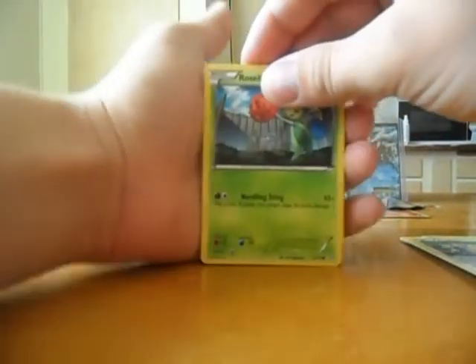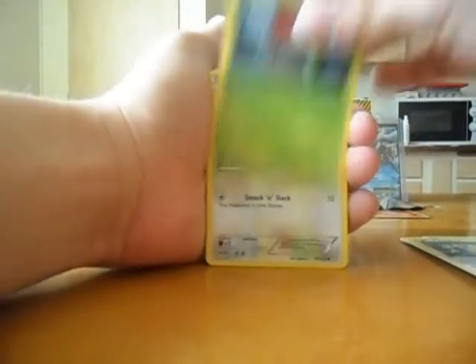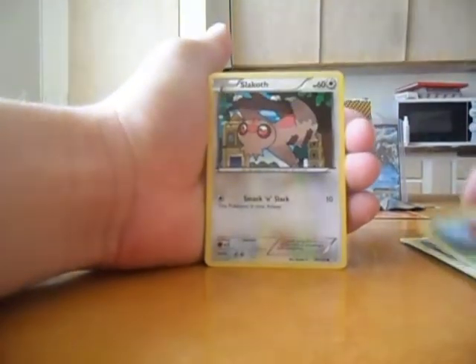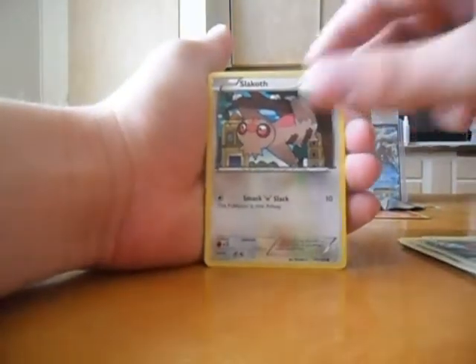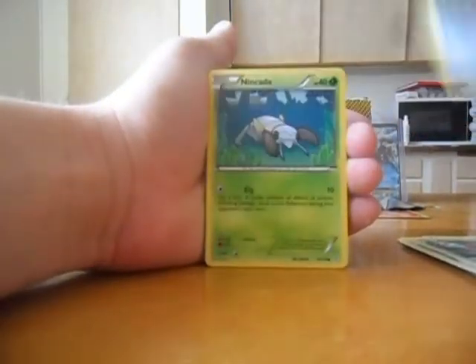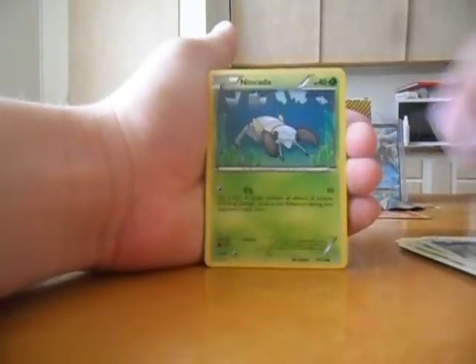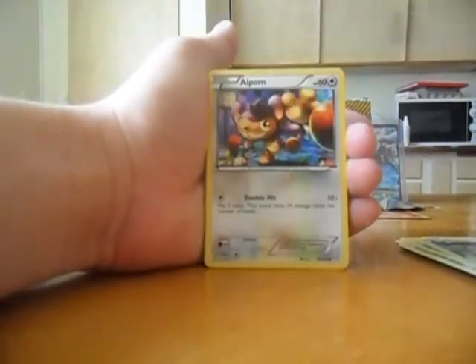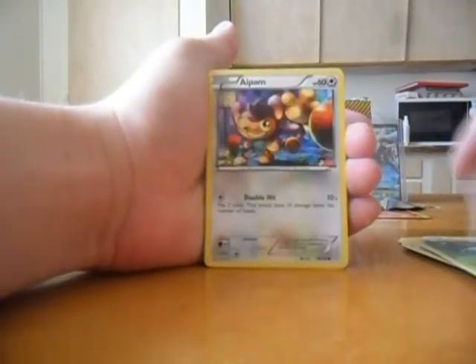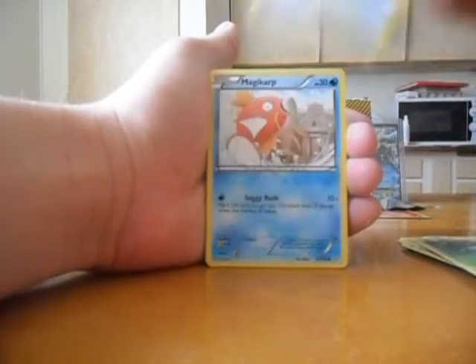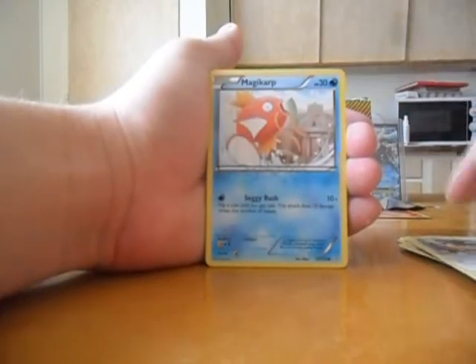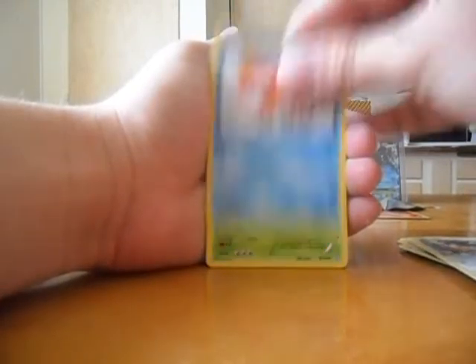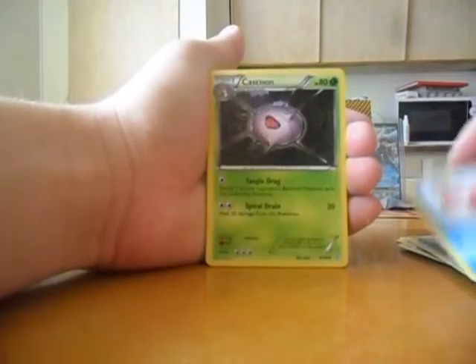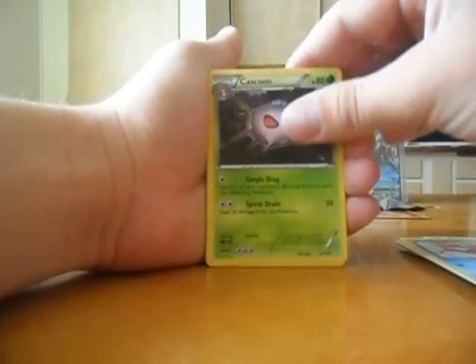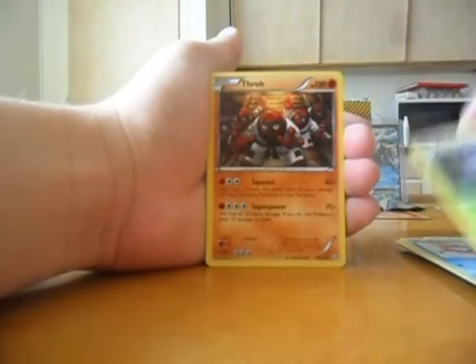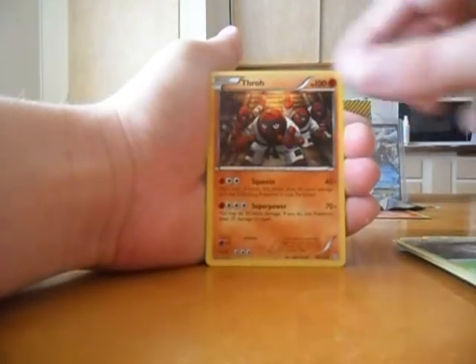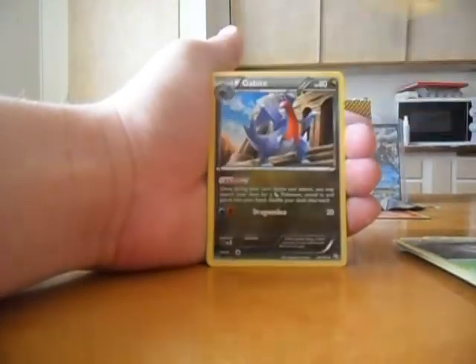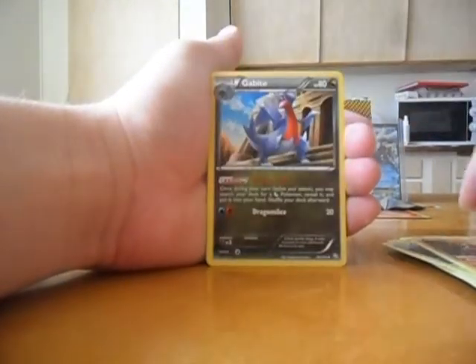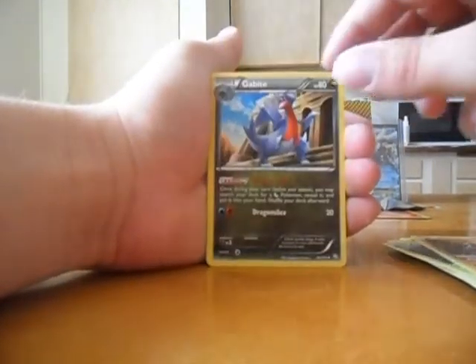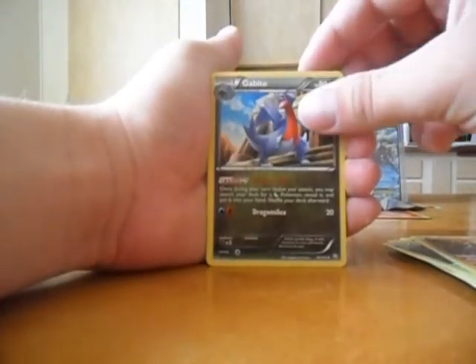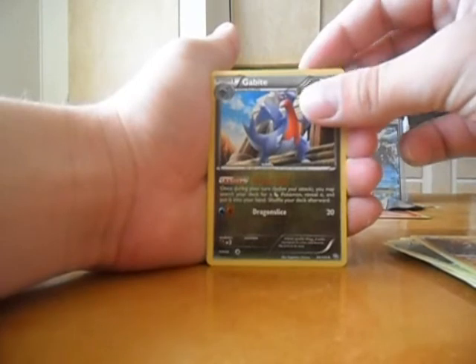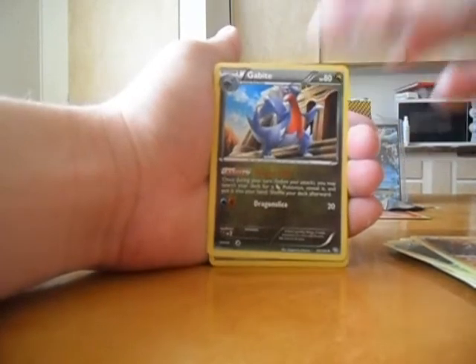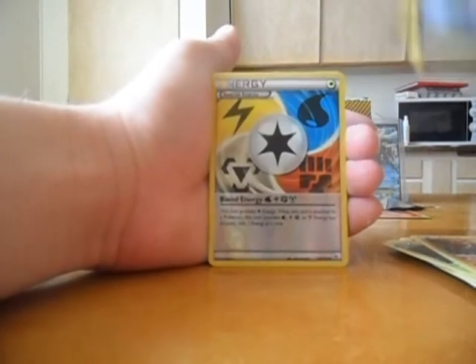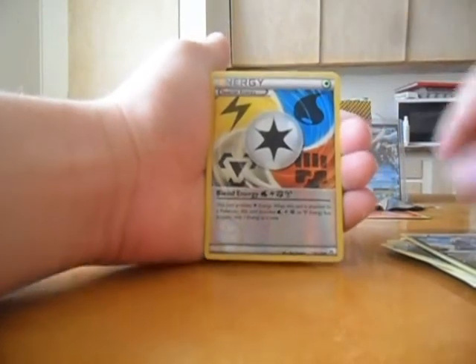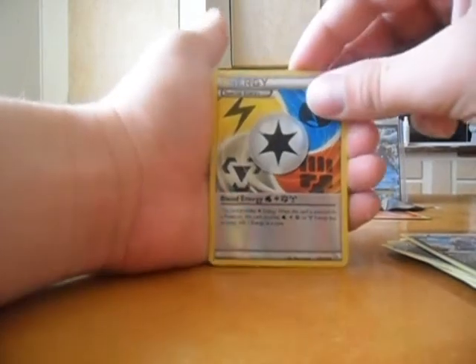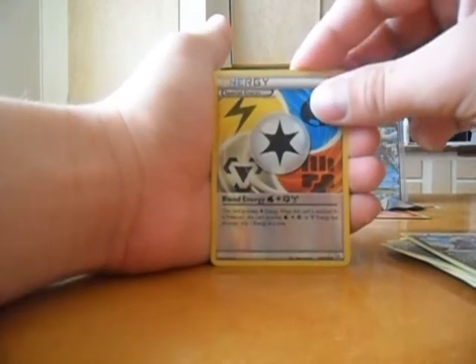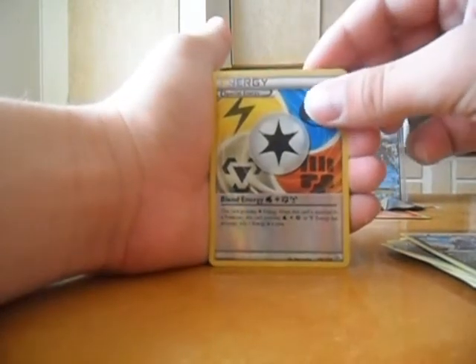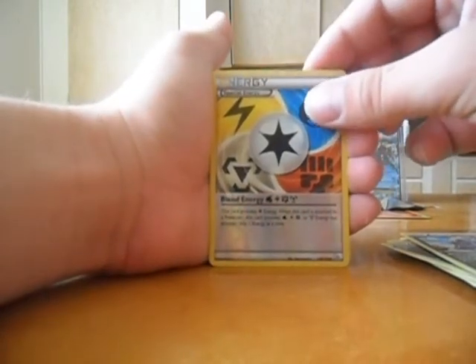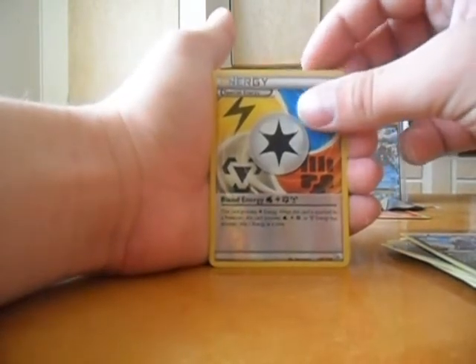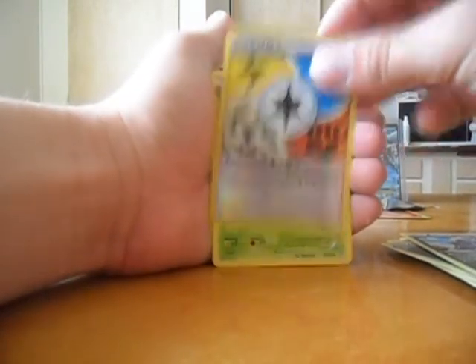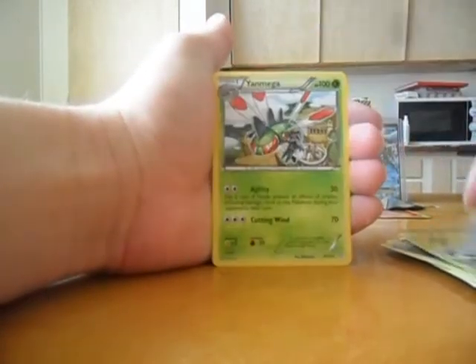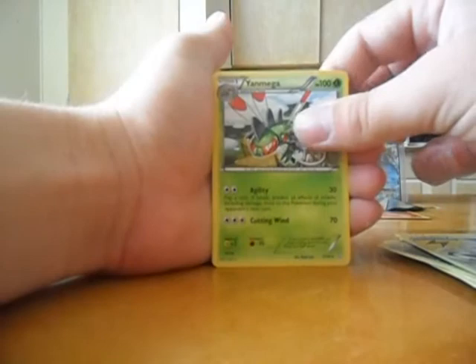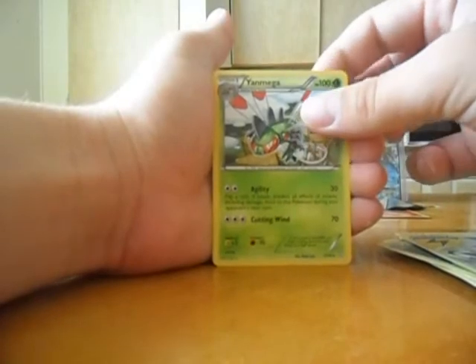Roselia, Slakoth, Ninjask, Aipom, Magikarp, Cascoon, Throw, Gabite, nice! Reverse is another Blend Energy. And the rare is a Yanmega.